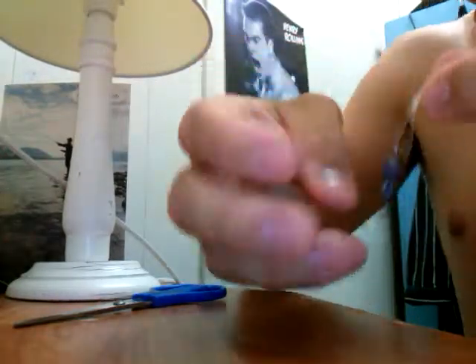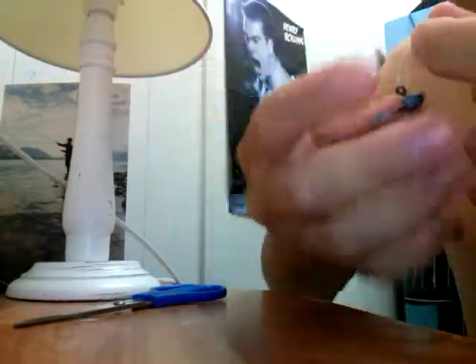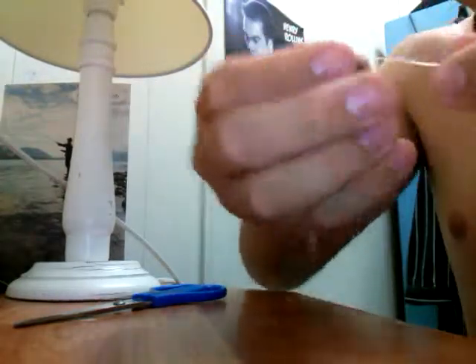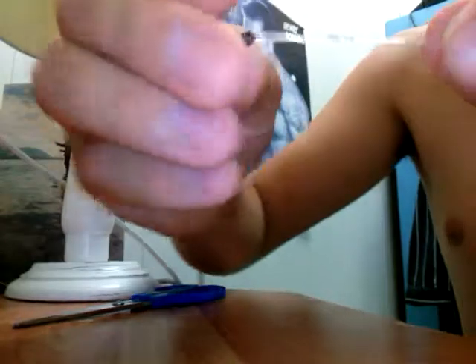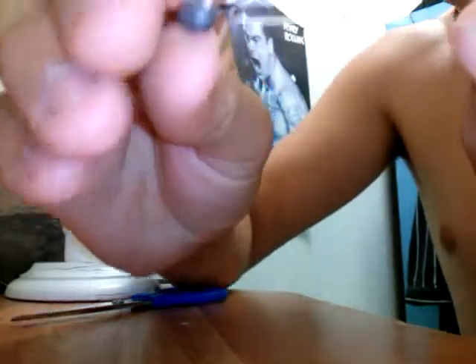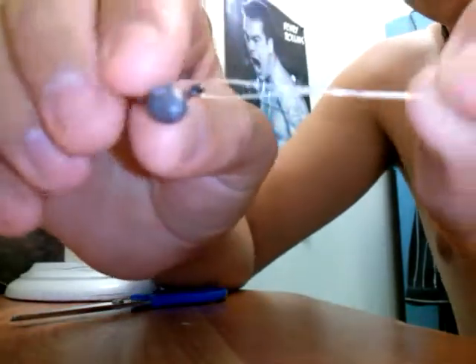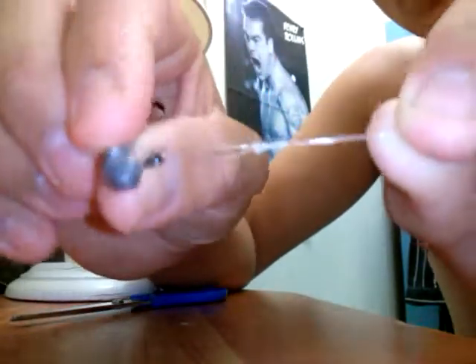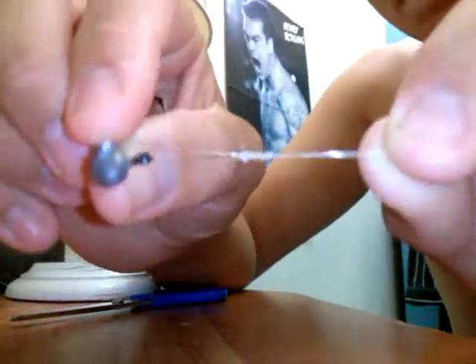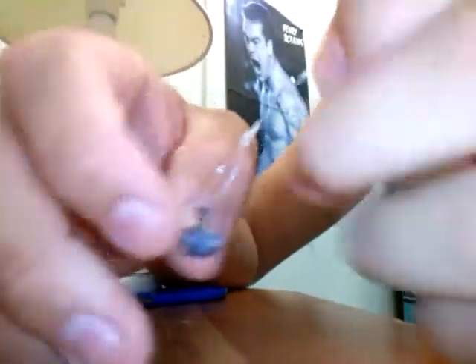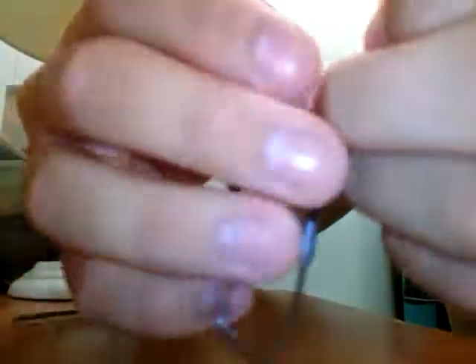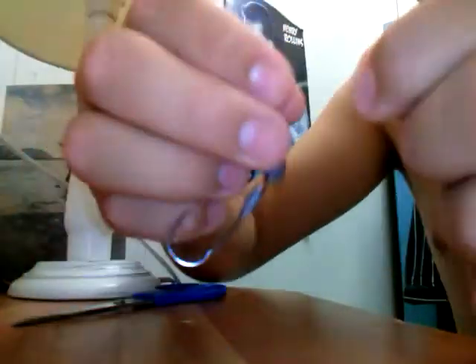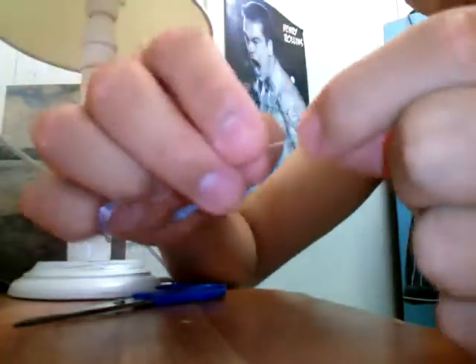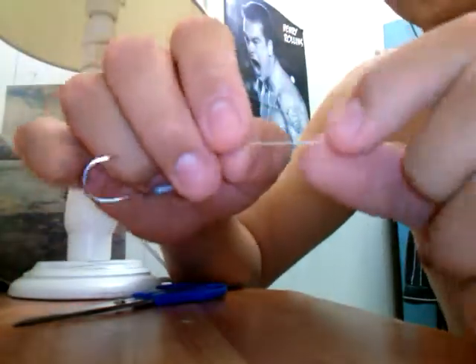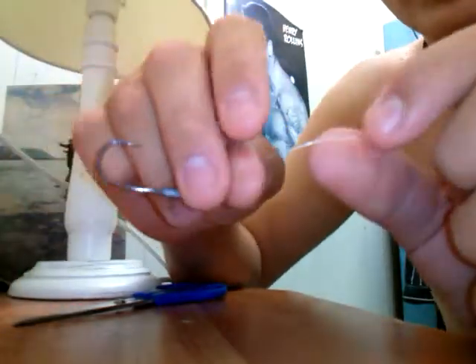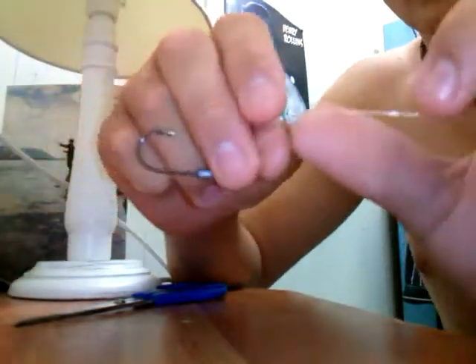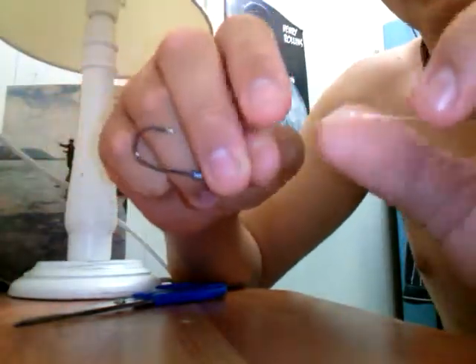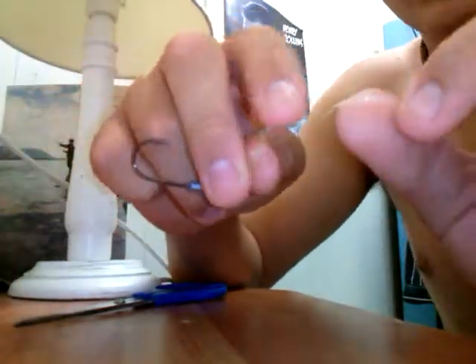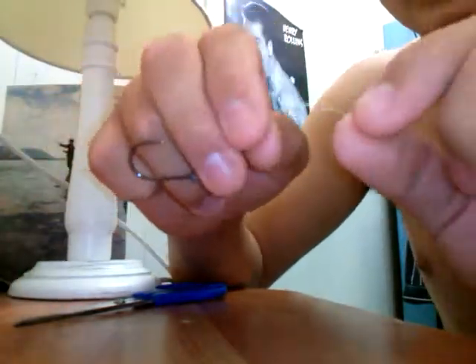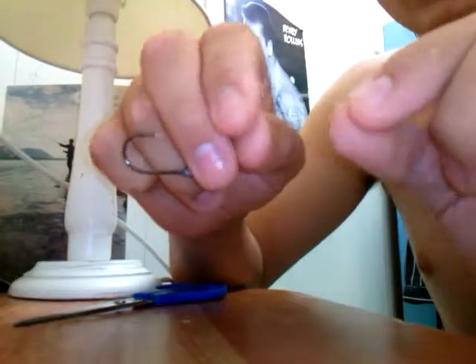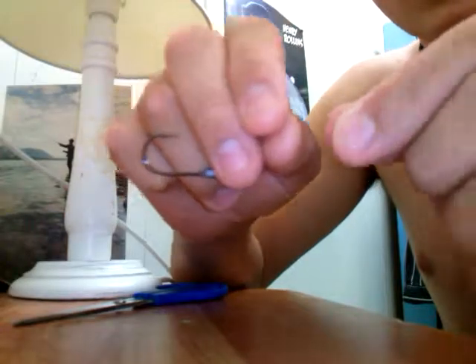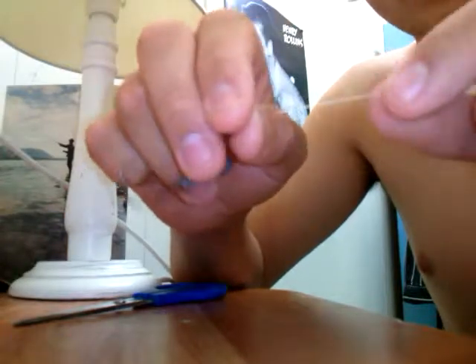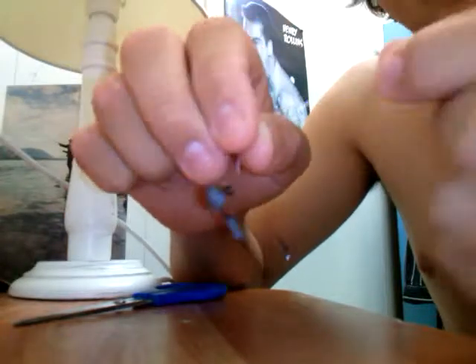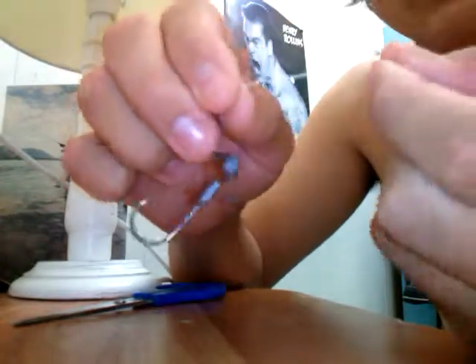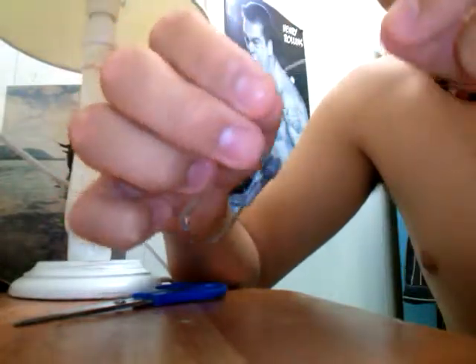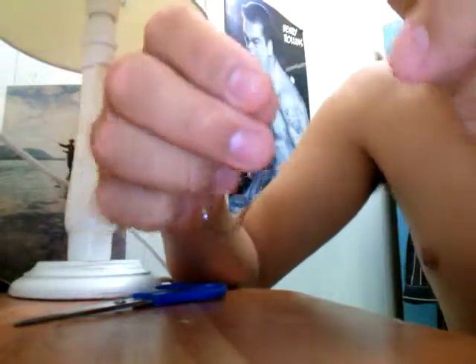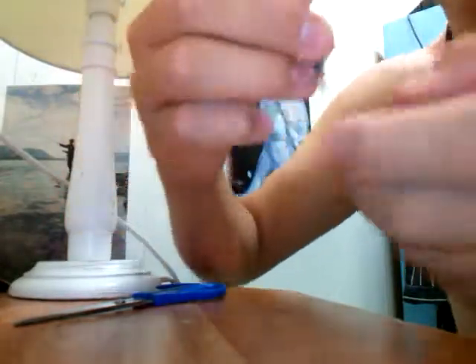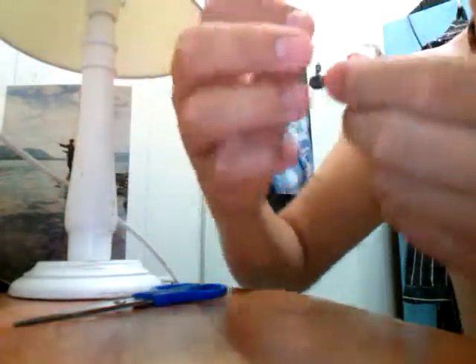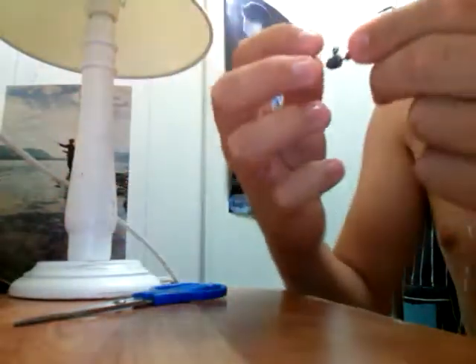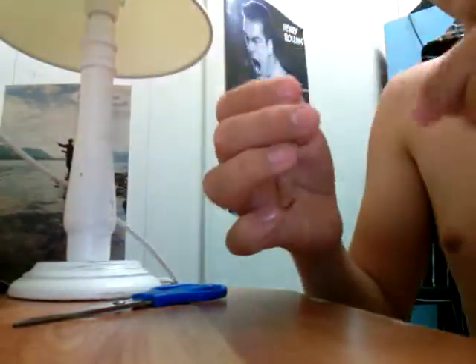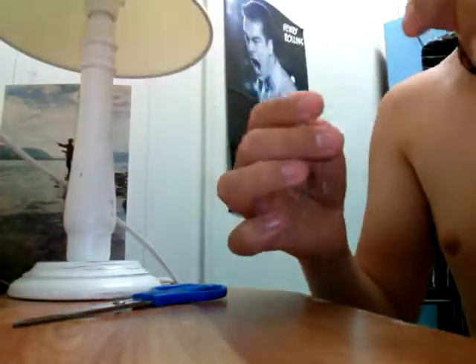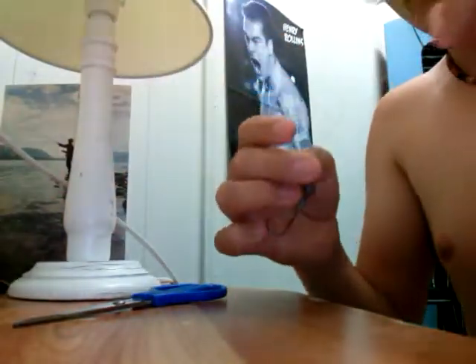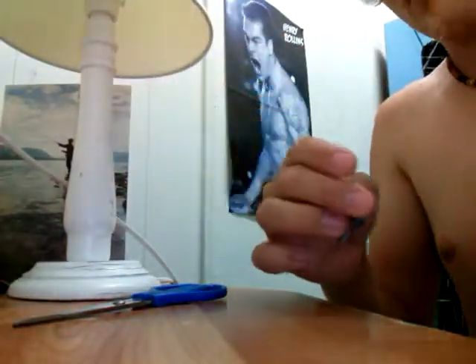There you go, your loop knot. Make sure you always lubricate your line so it doesn't burn it — it will leave bends in your line that will take away the strength from your line.